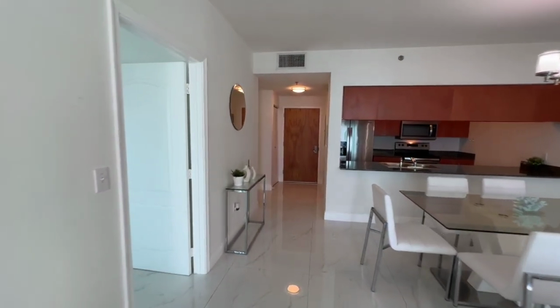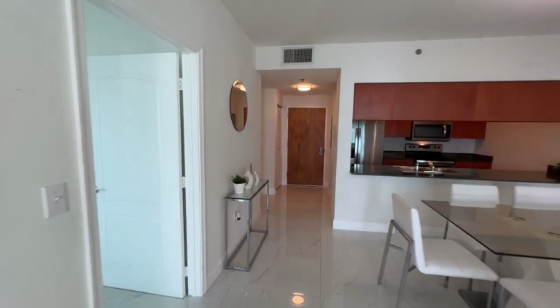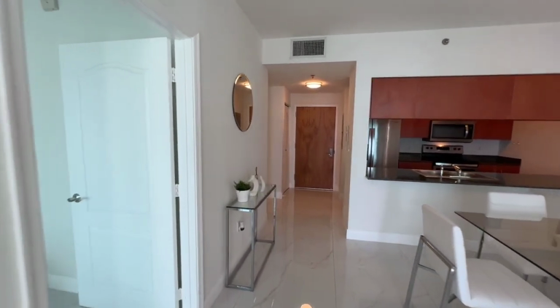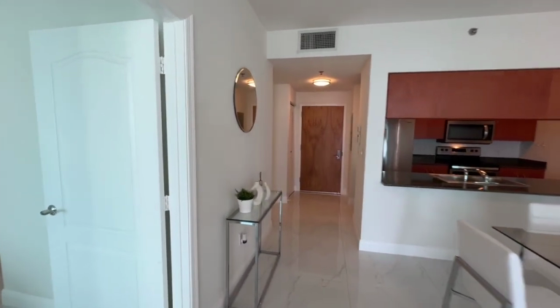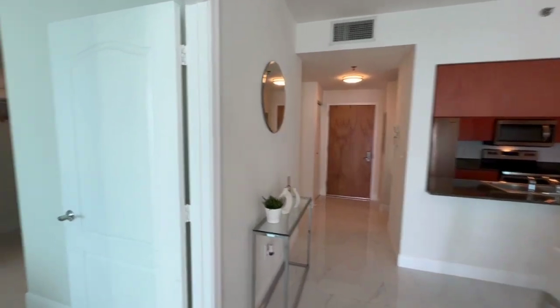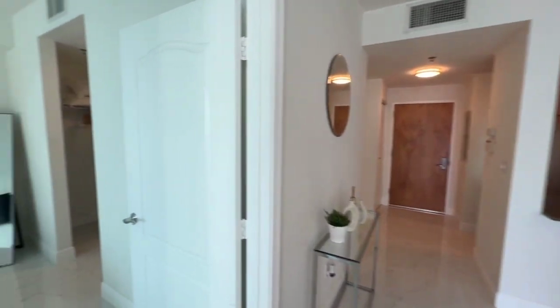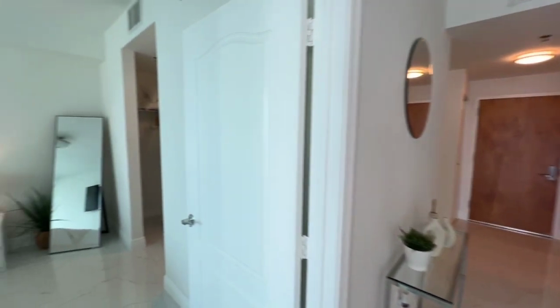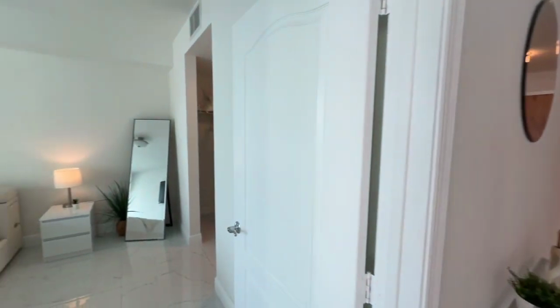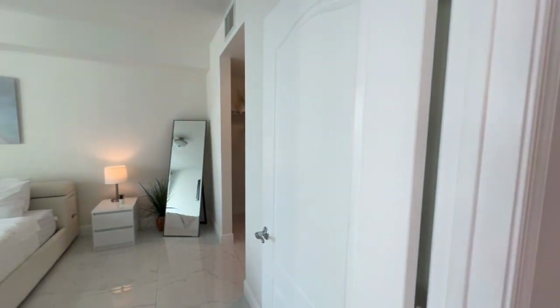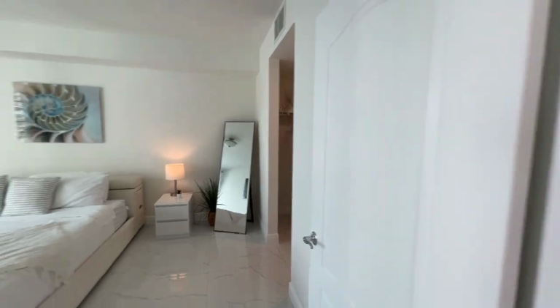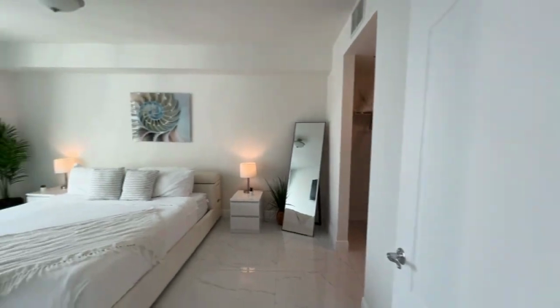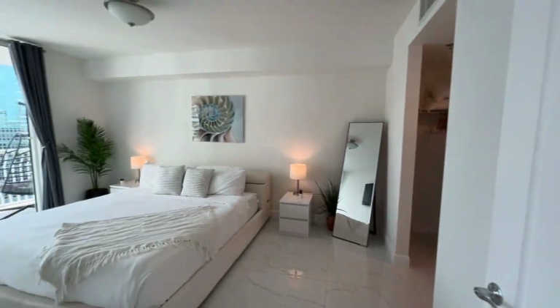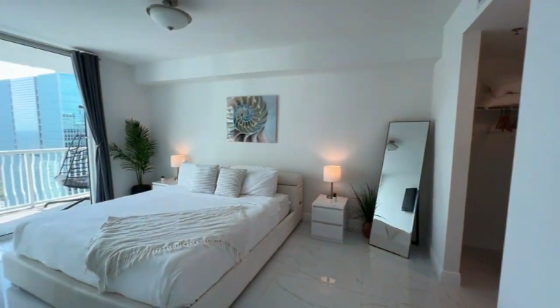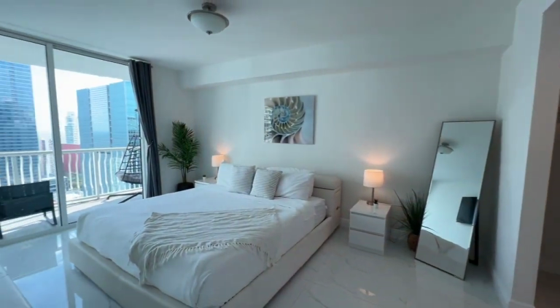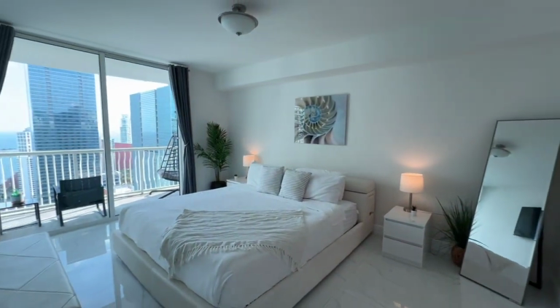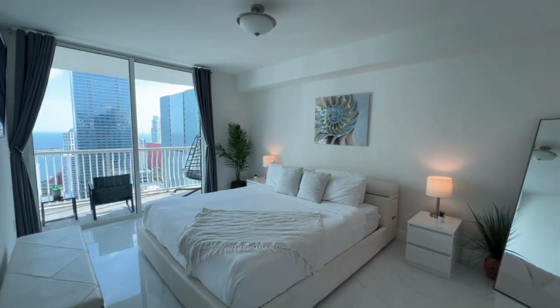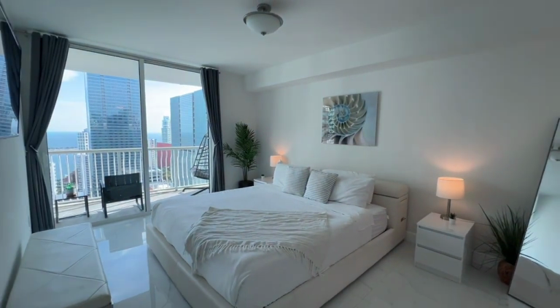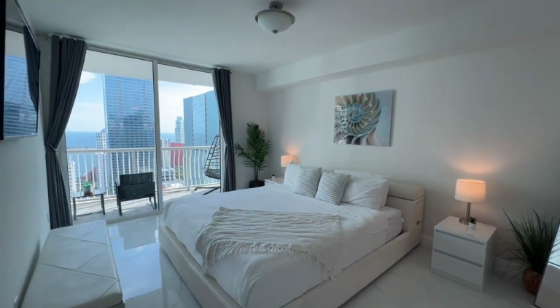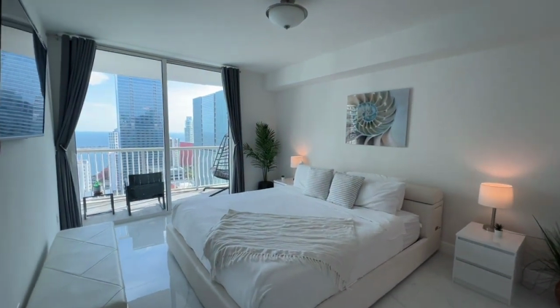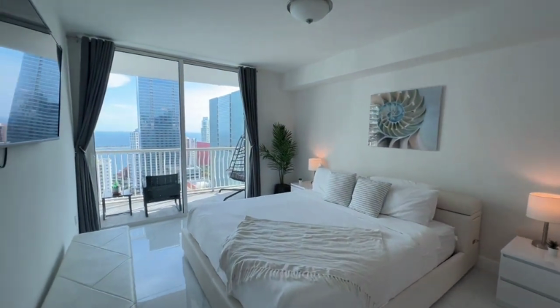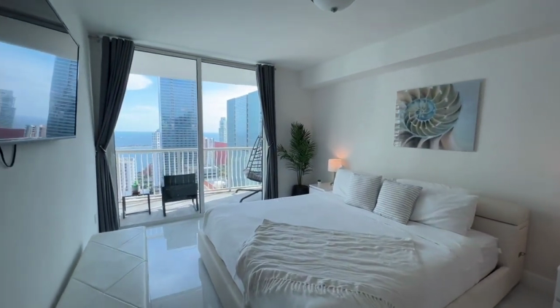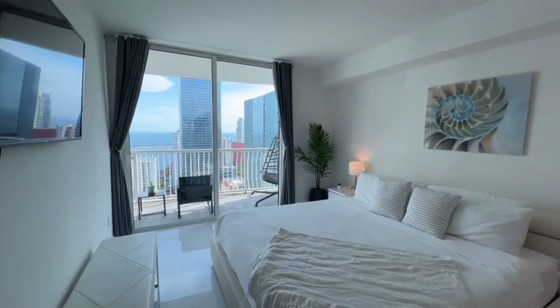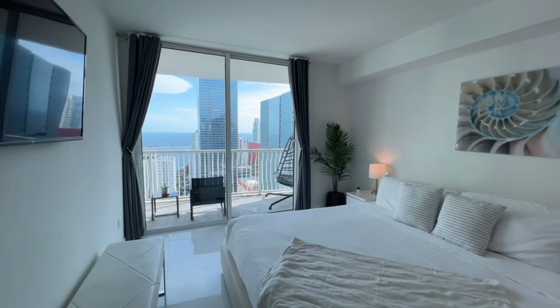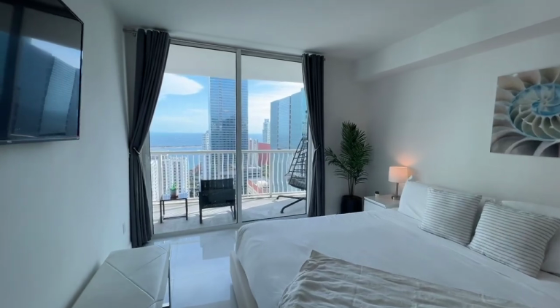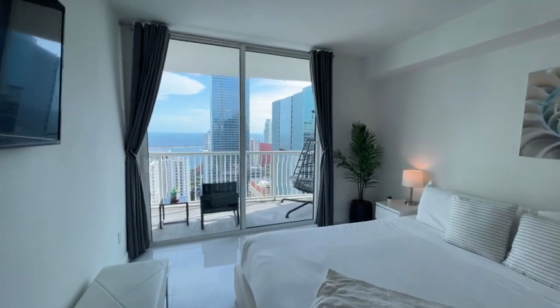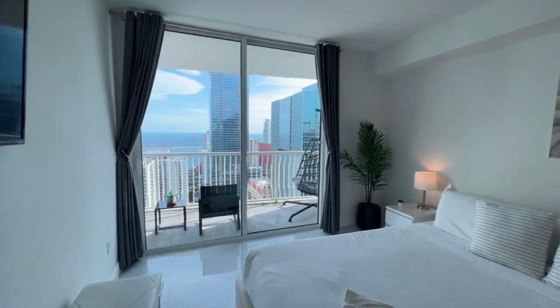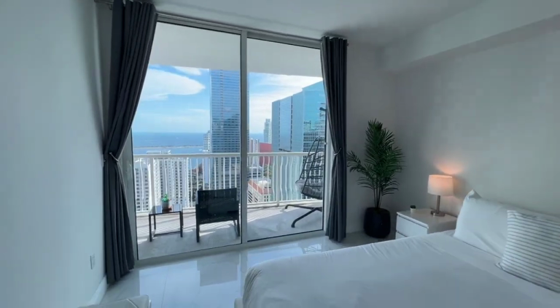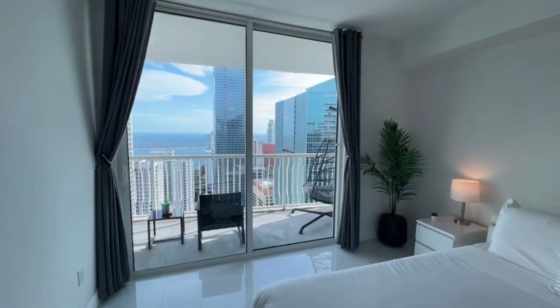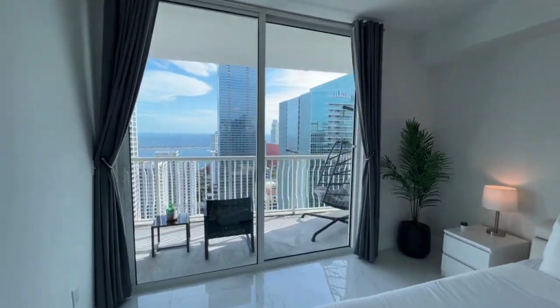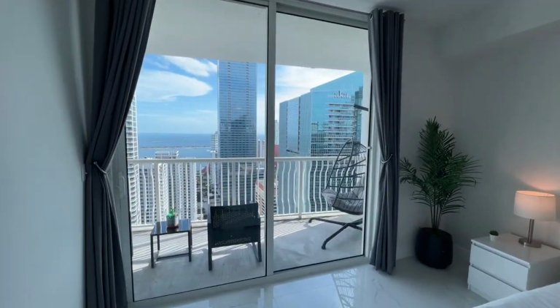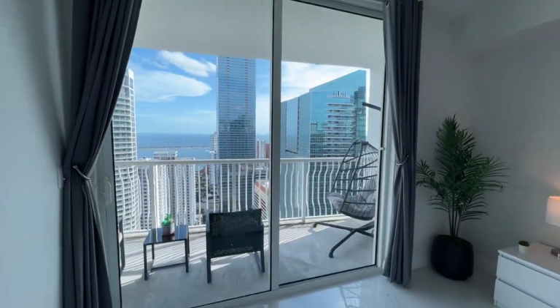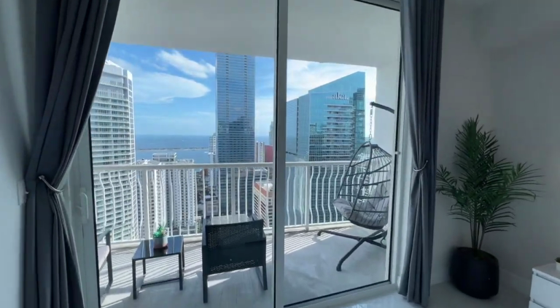It comes with one assigned parking space, and there's also valet in the building. There are lots of amenities including a swimming pool, a fitness center, and concierge on the first floor.